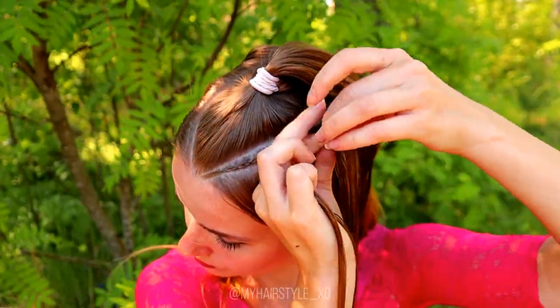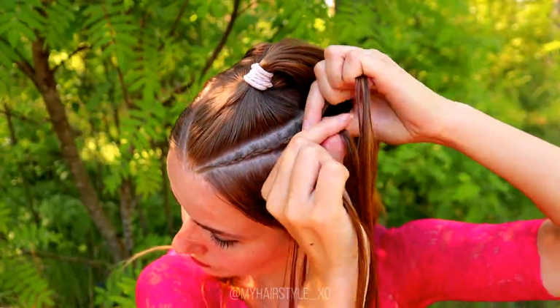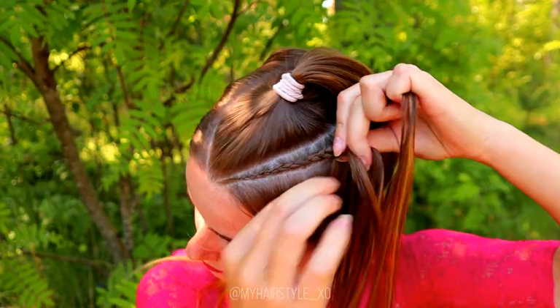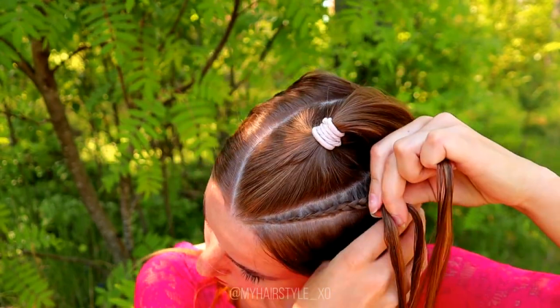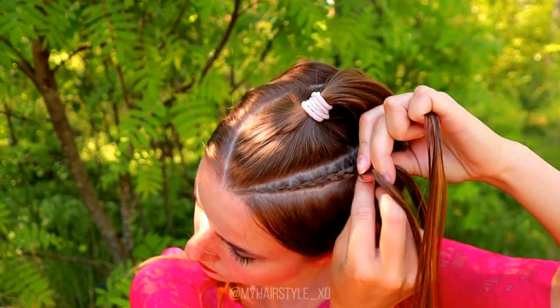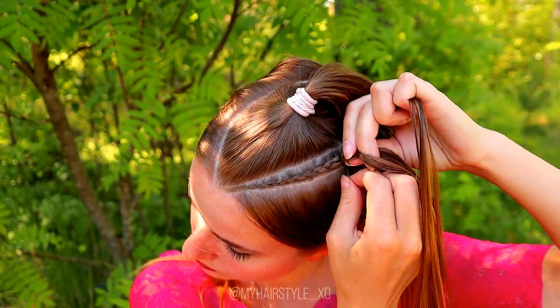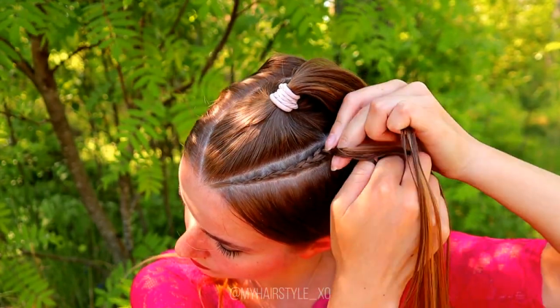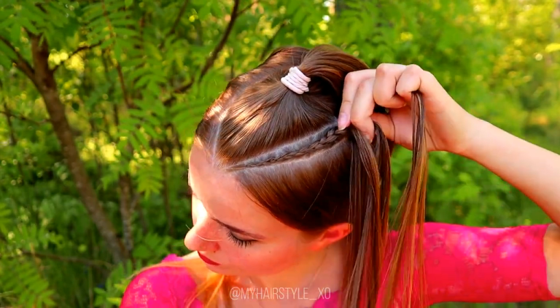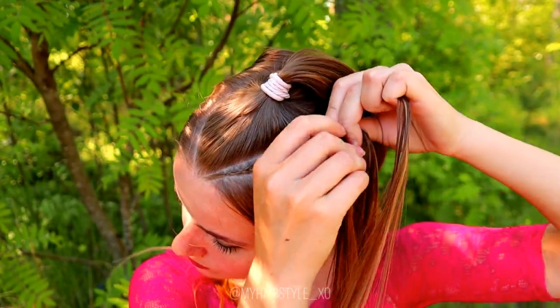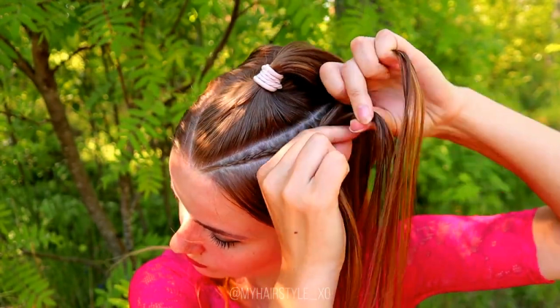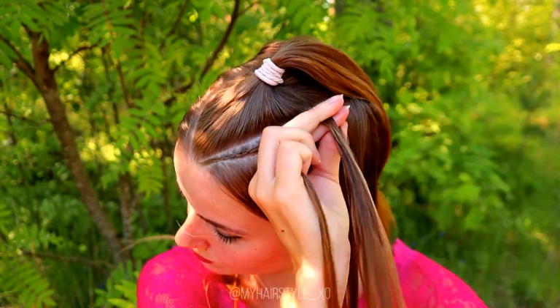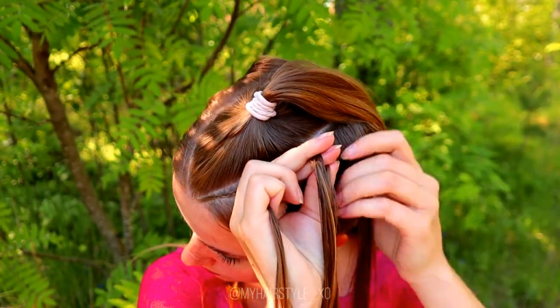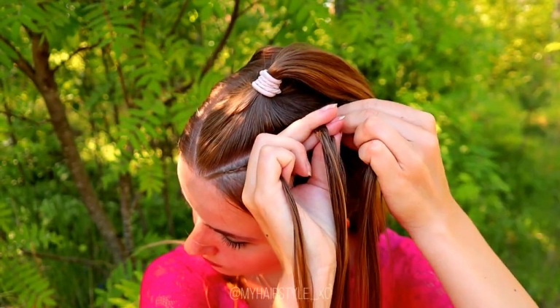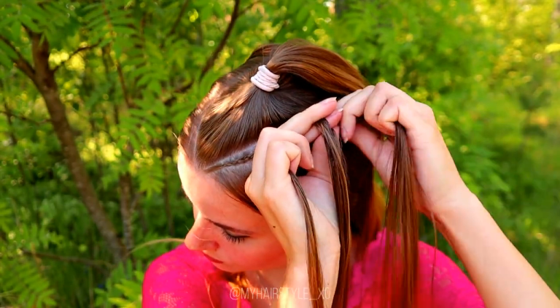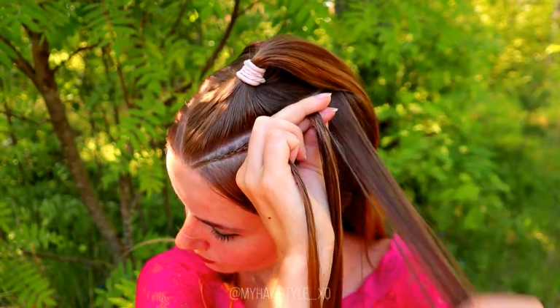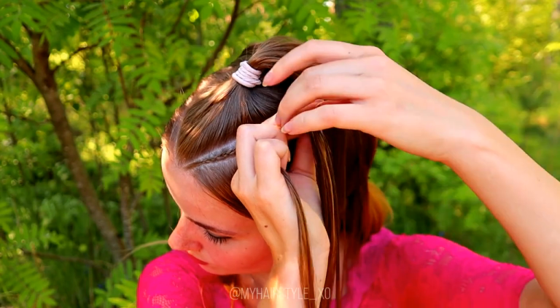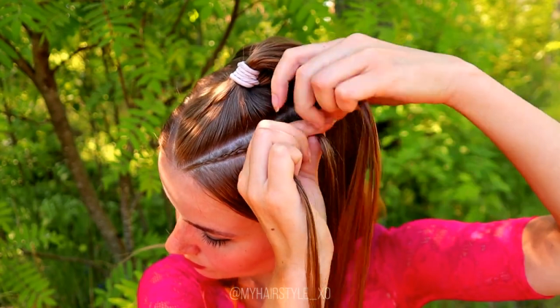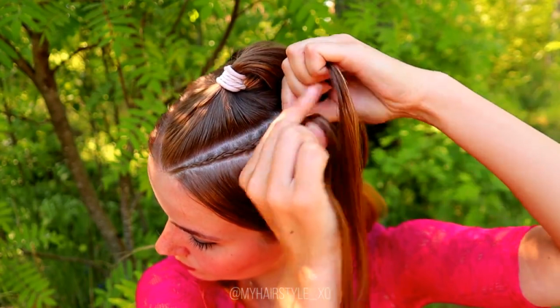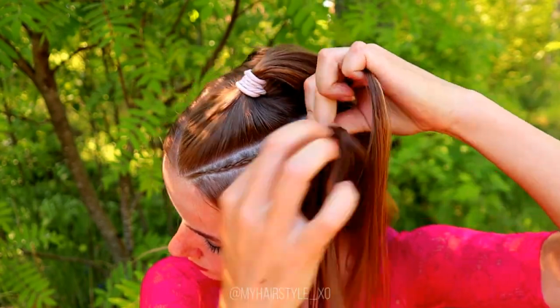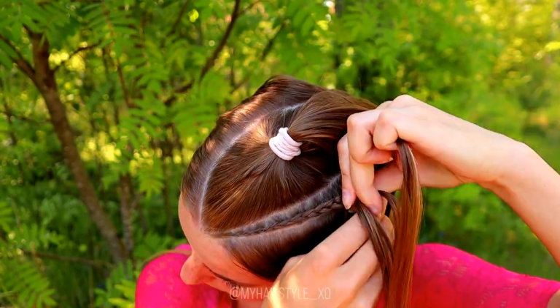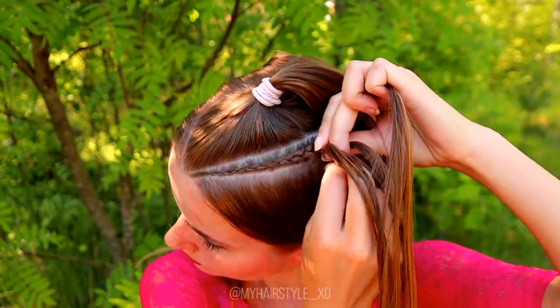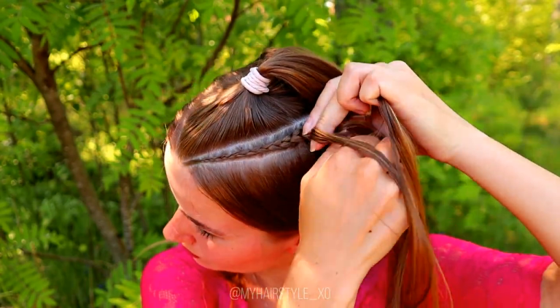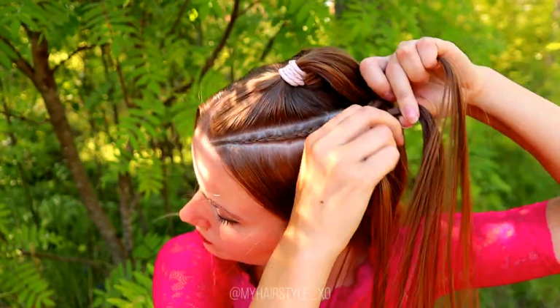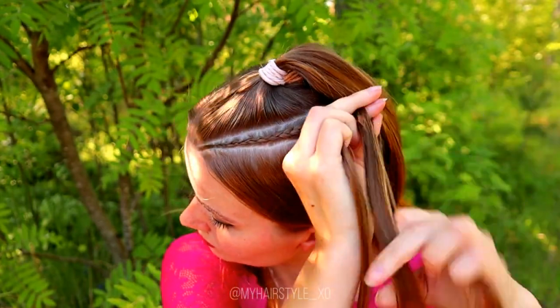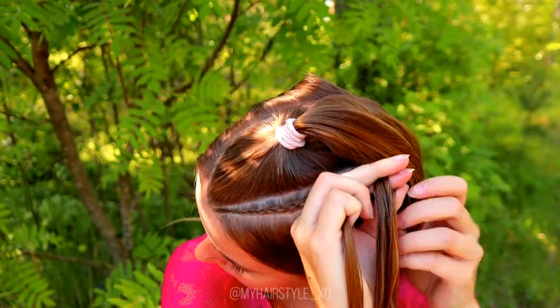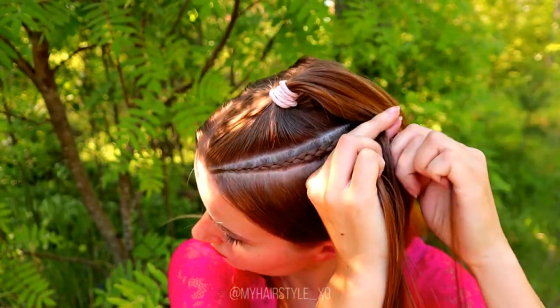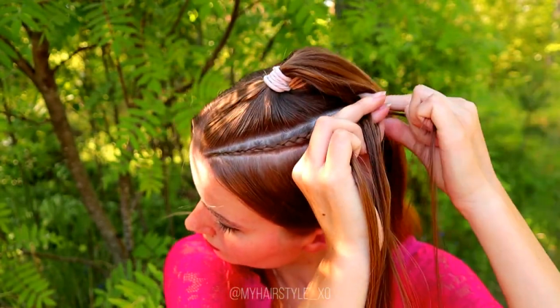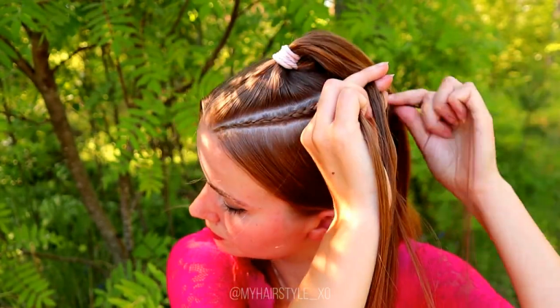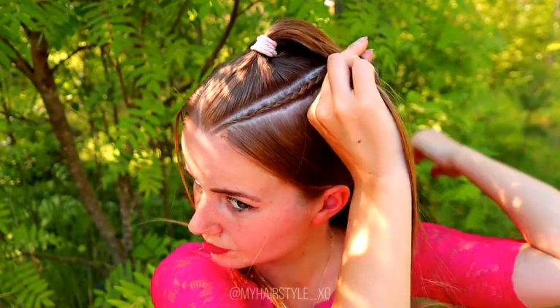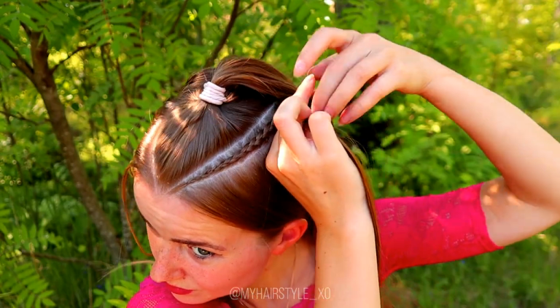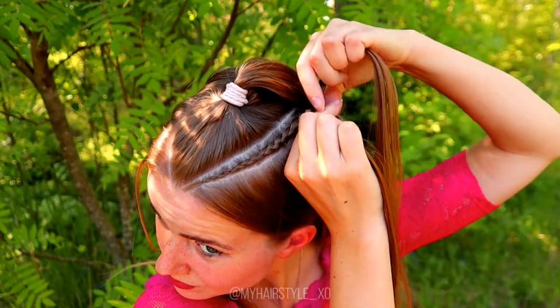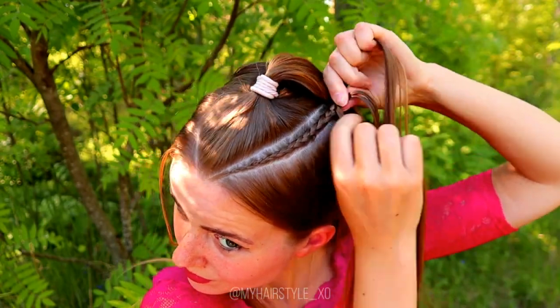Then just continue until you've braided the whole section in, and you can make sure that the braid will reach the place where you want the top knot.